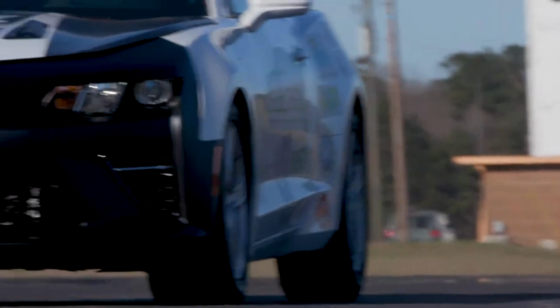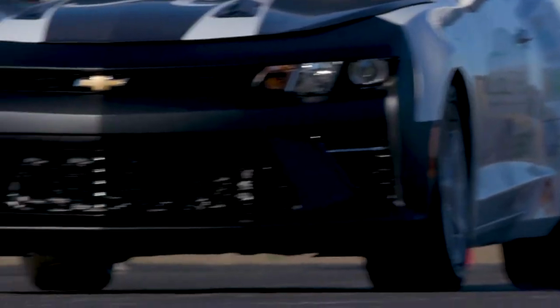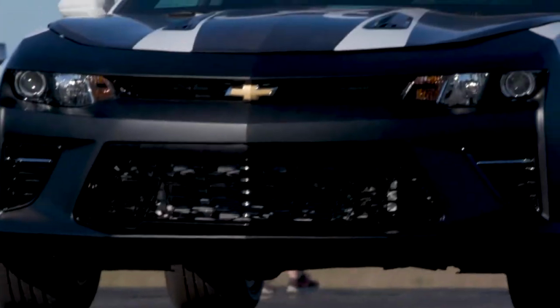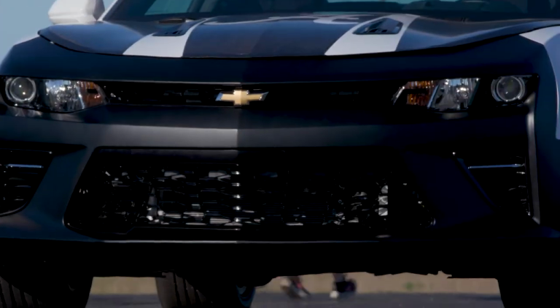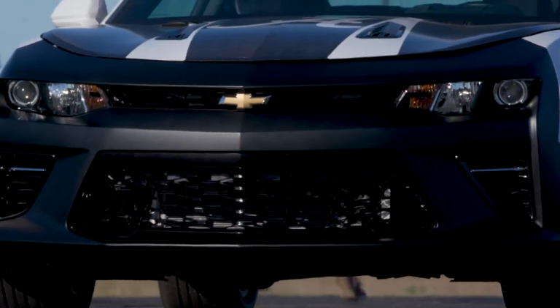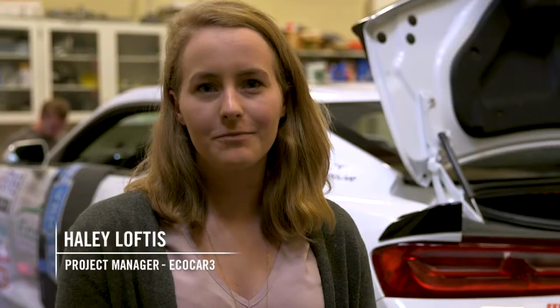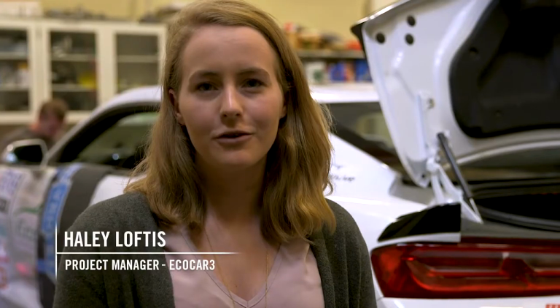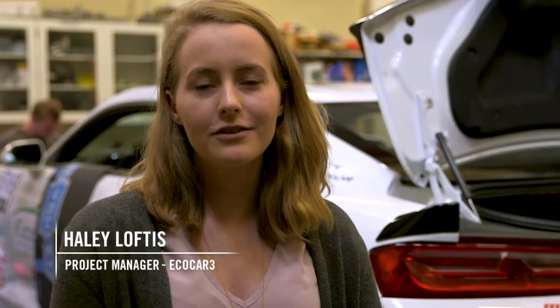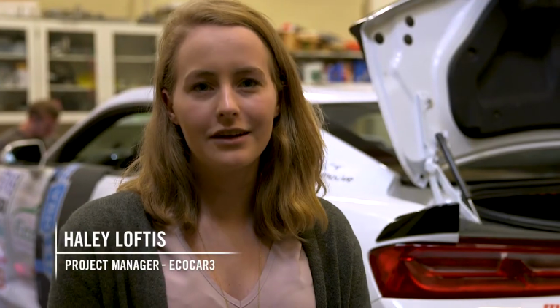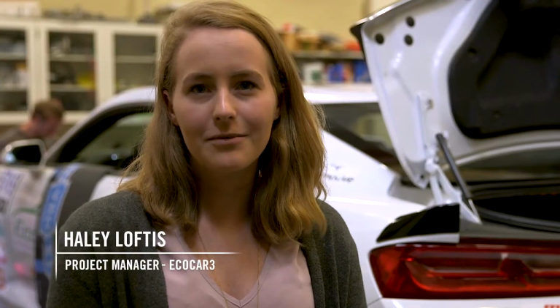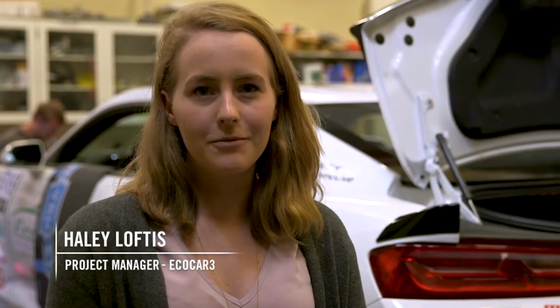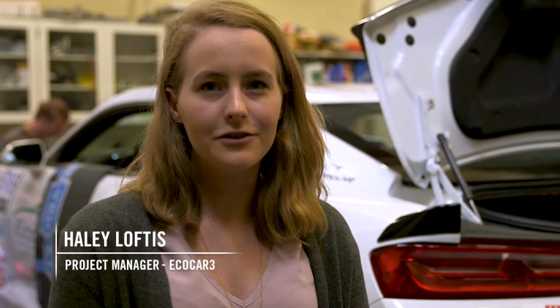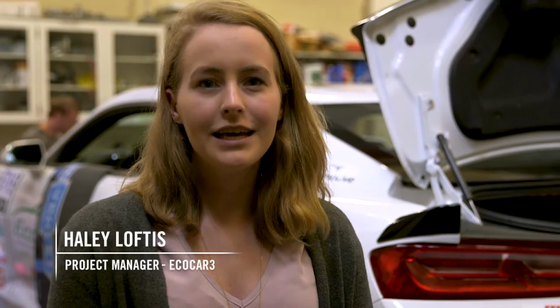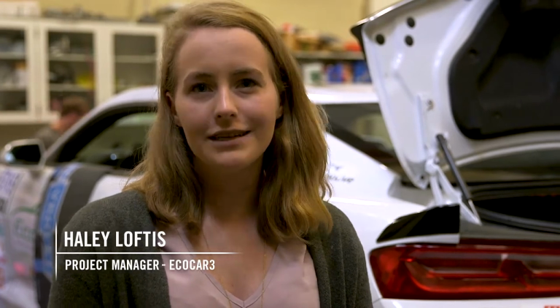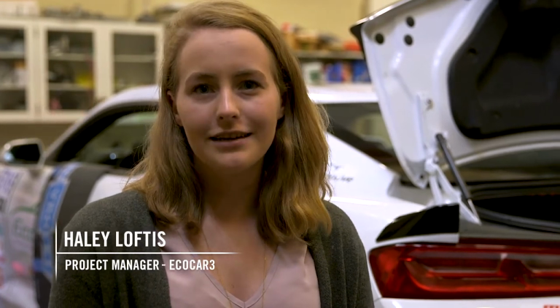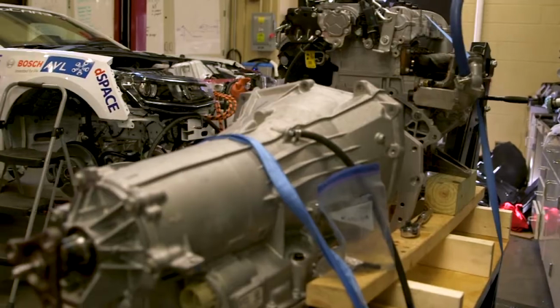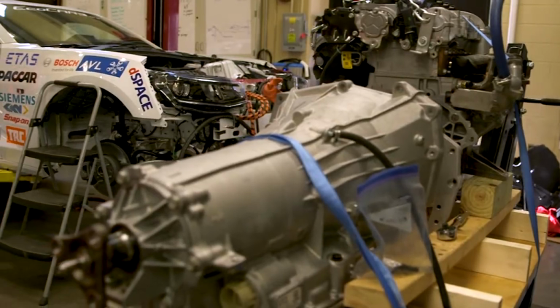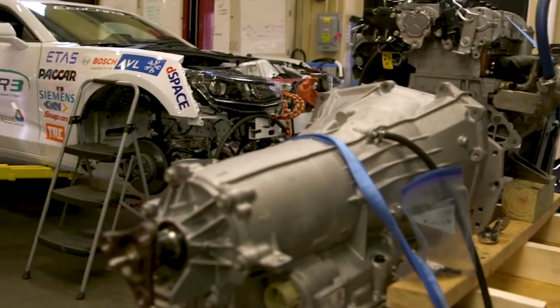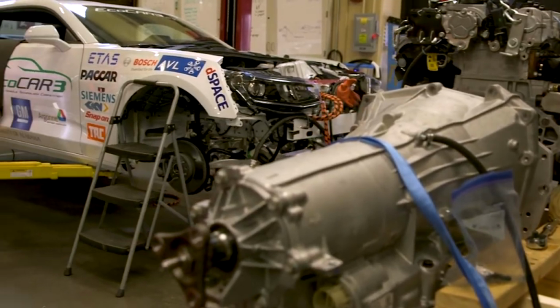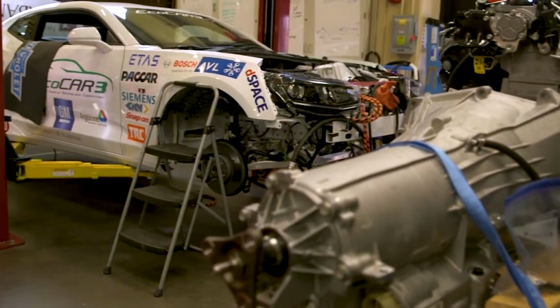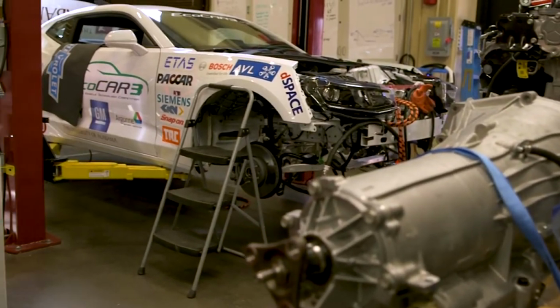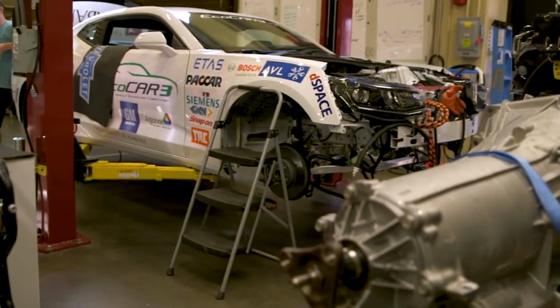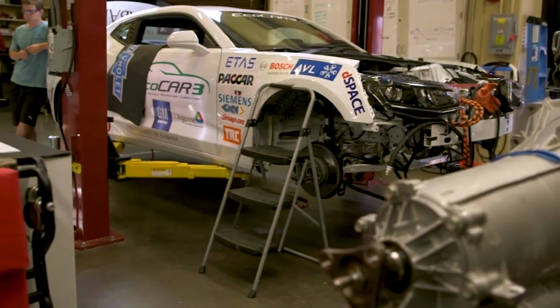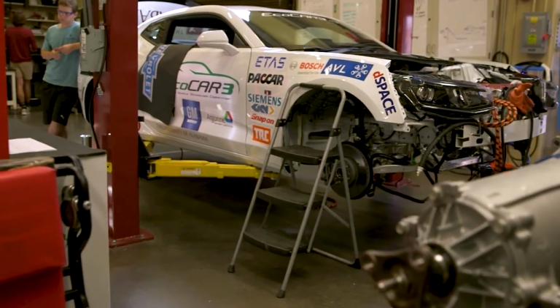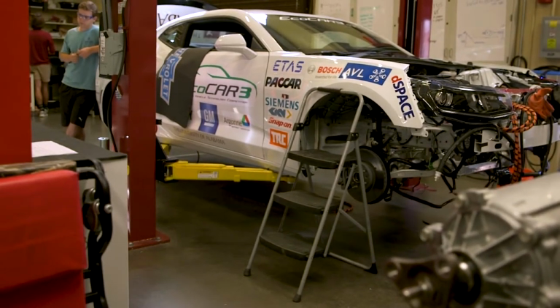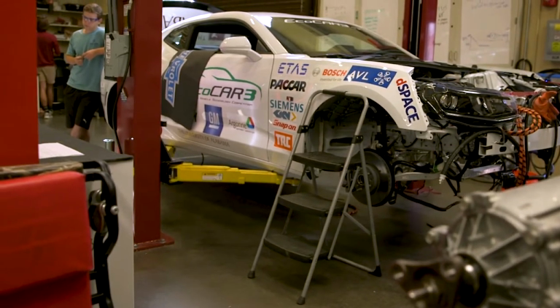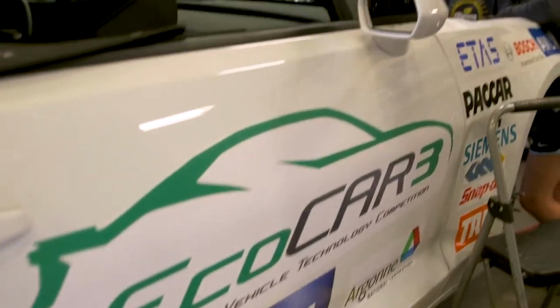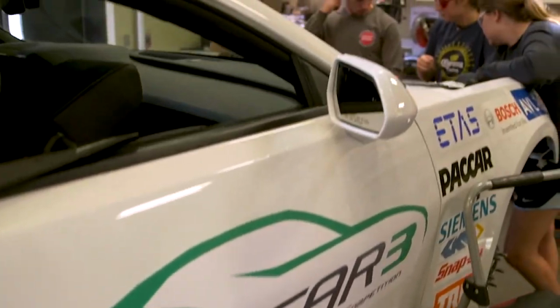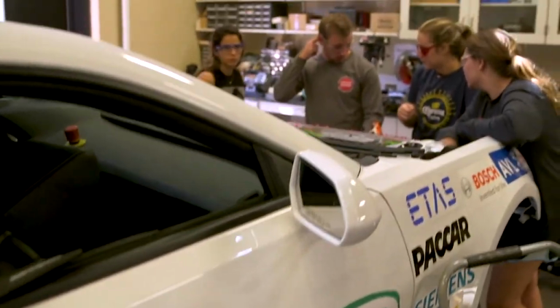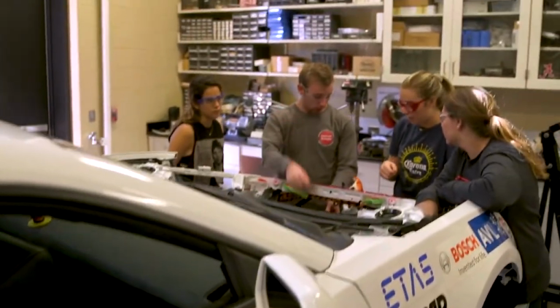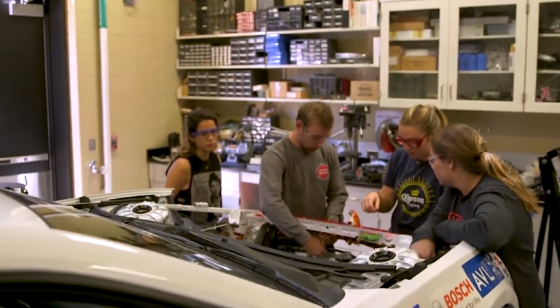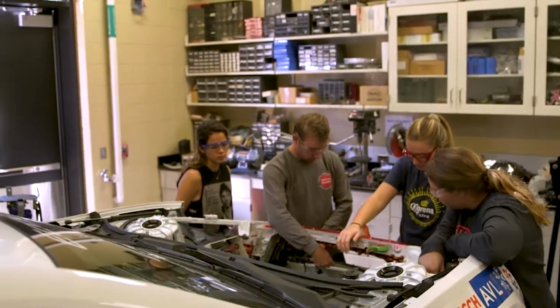We're competing in a four-year competition sponsored by General Motors, Argonne National Labs, and the Department of Energy to redesign a Chevy Camaro and make it a hybrid electric vehicle. We're competing with 15 other teams across the nation, and all of the work is student designed and student done.